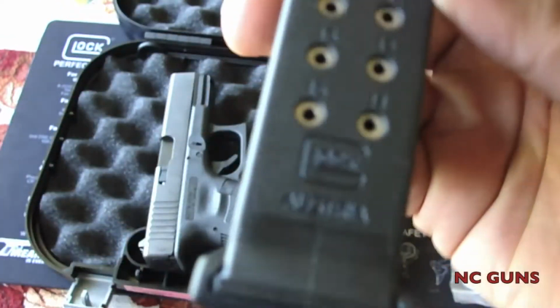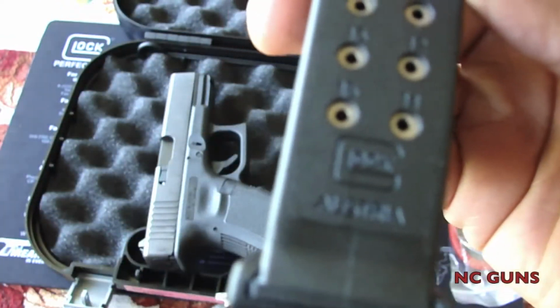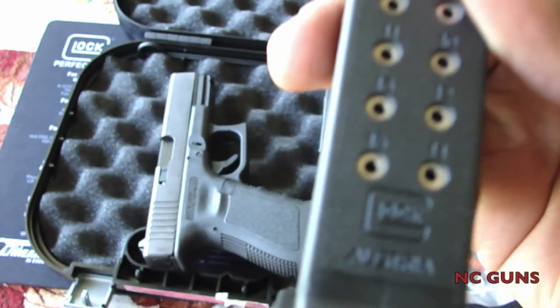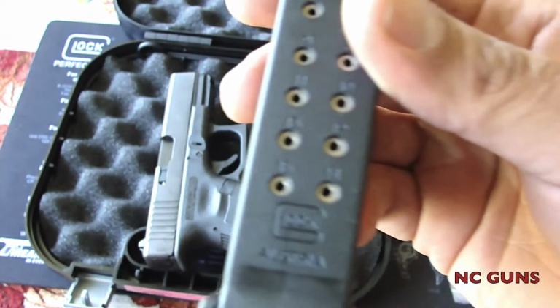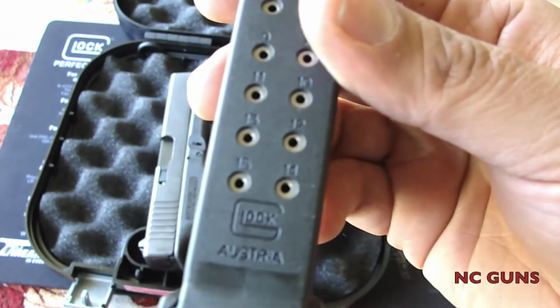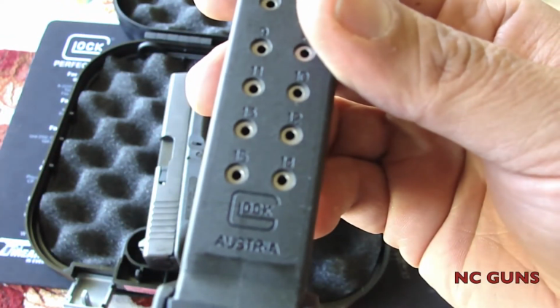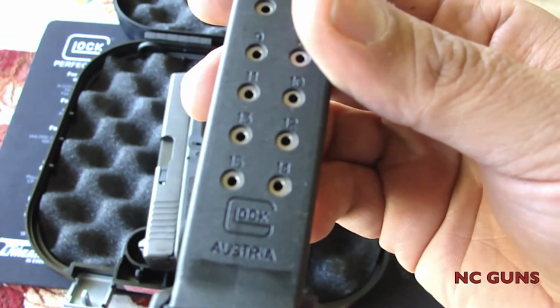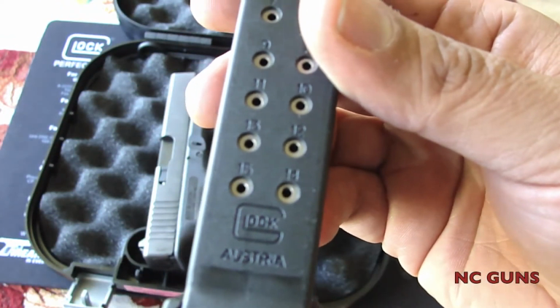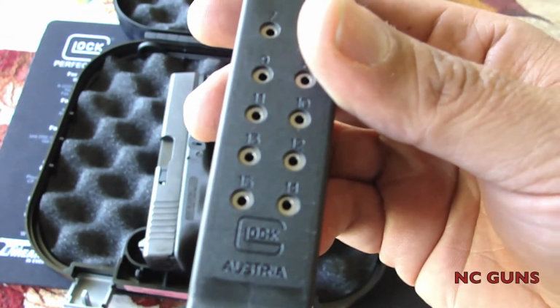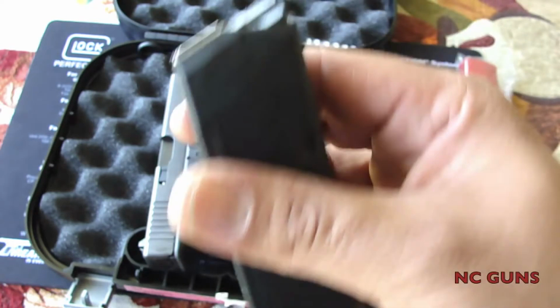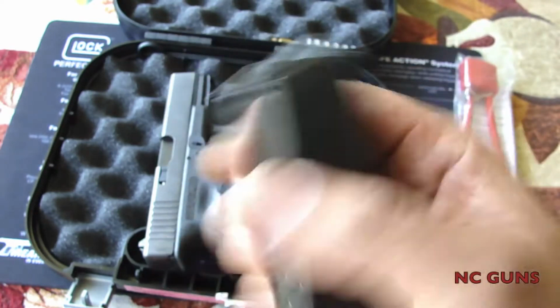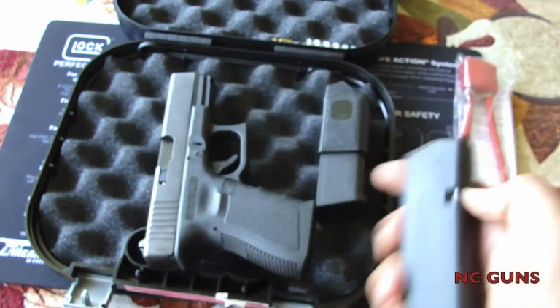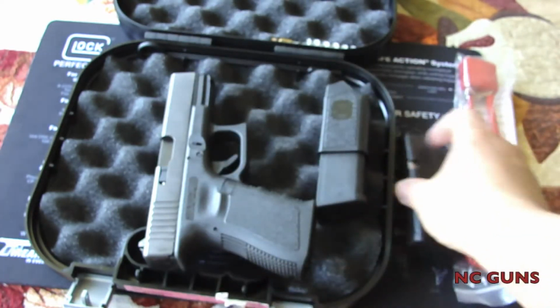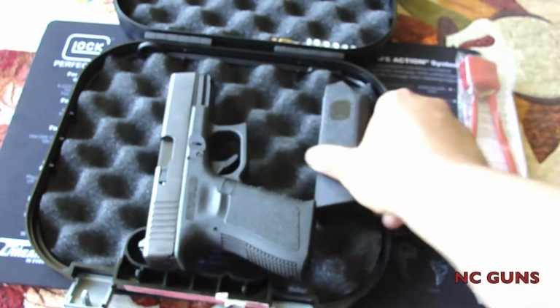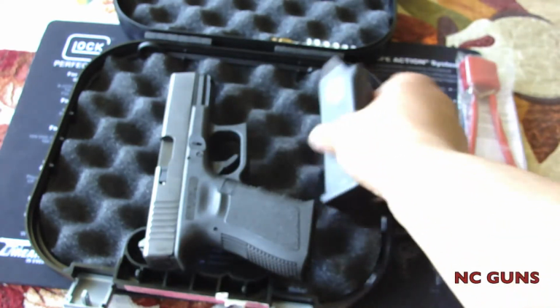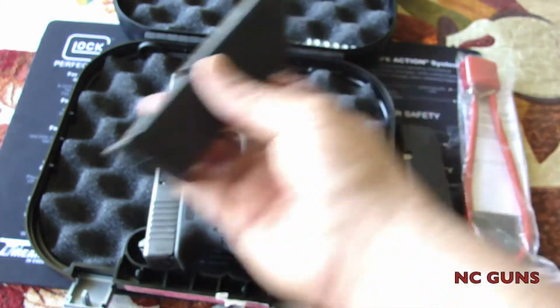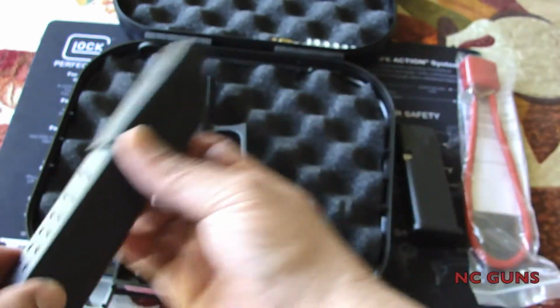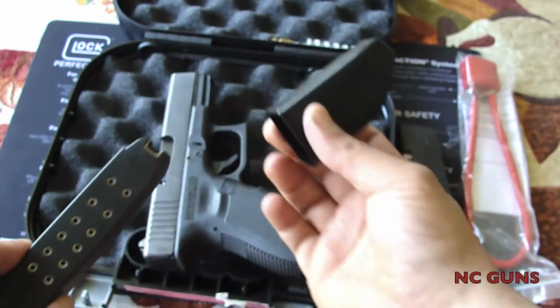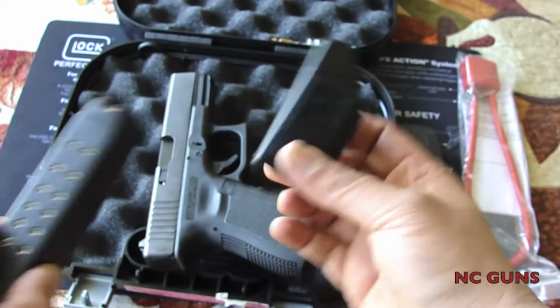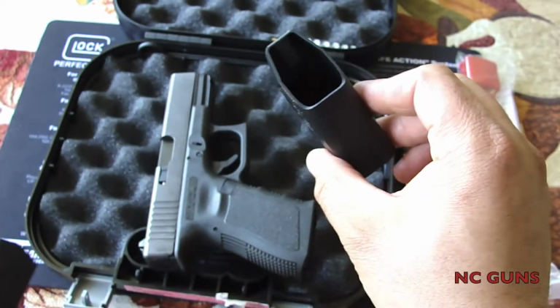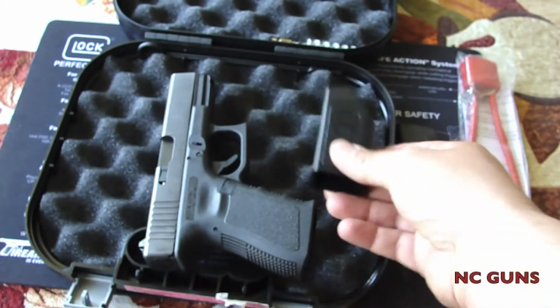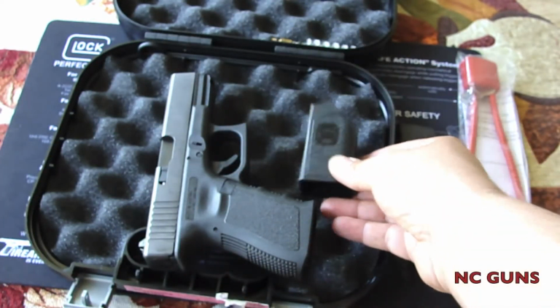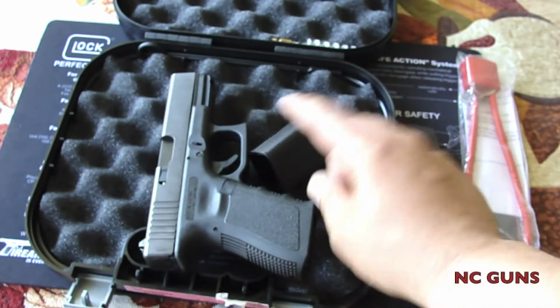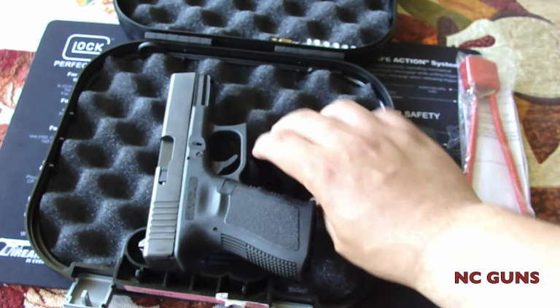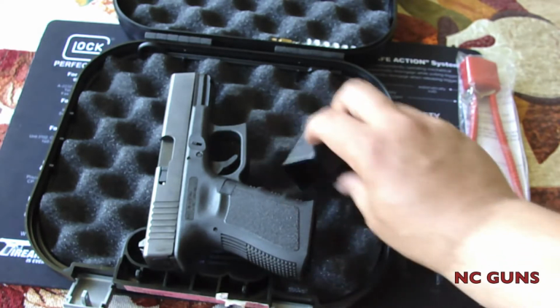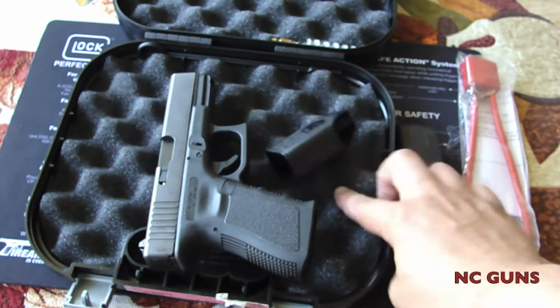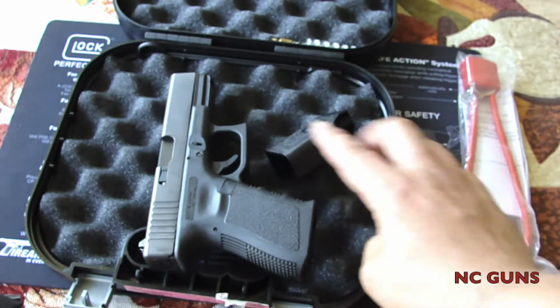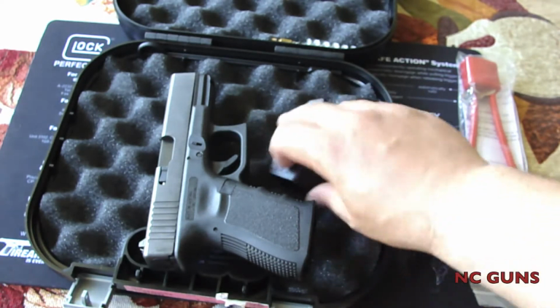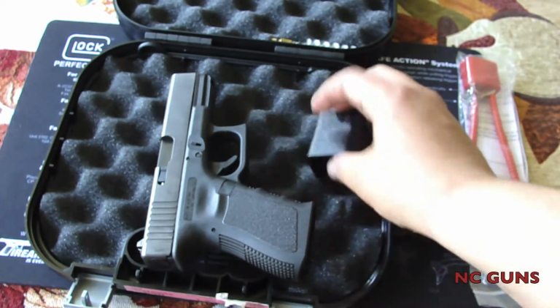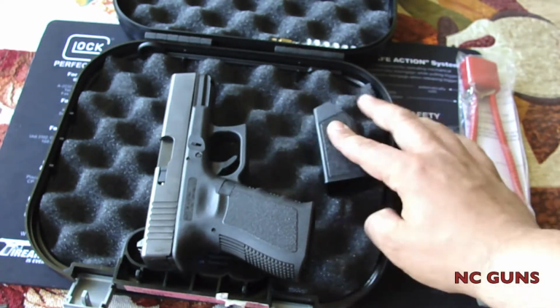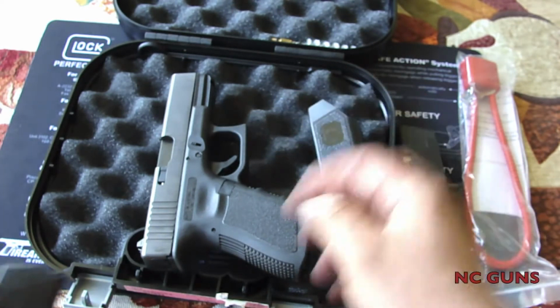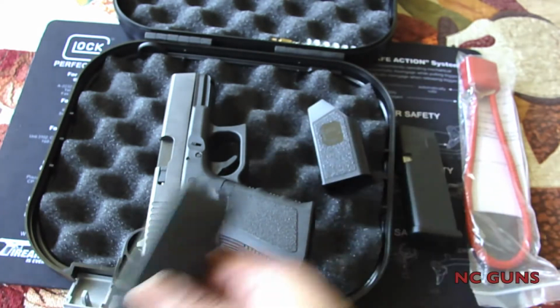Magazine round capacity is 15 rounds. Comes with 2 mags.